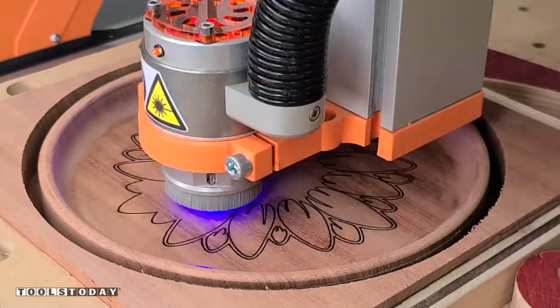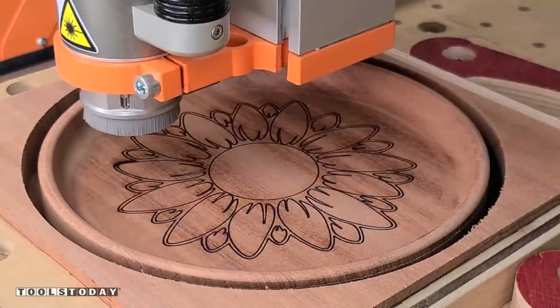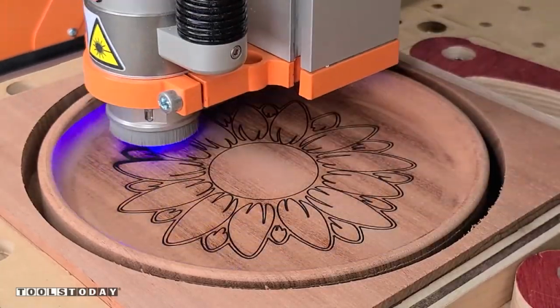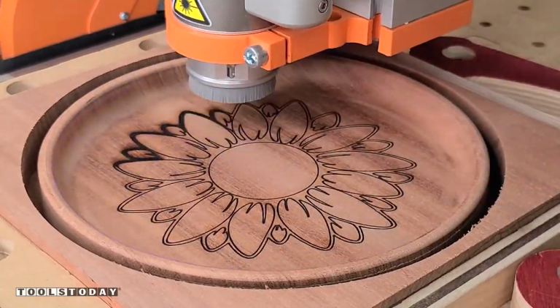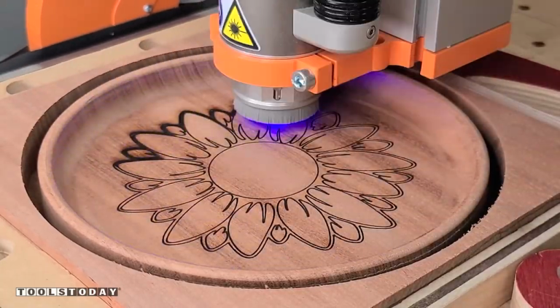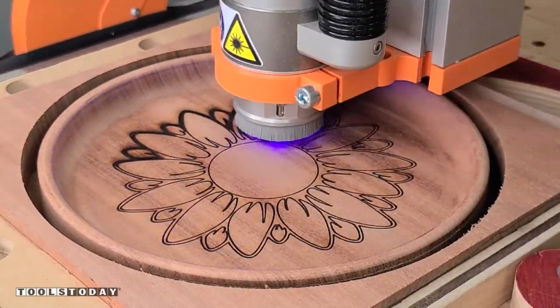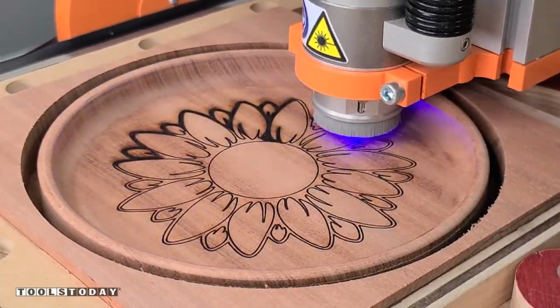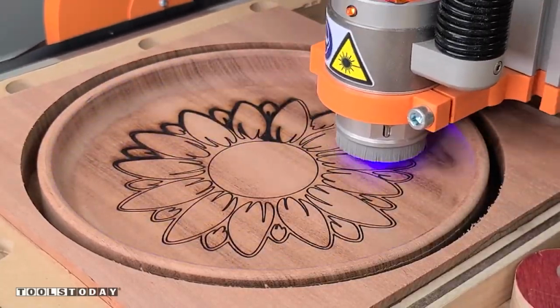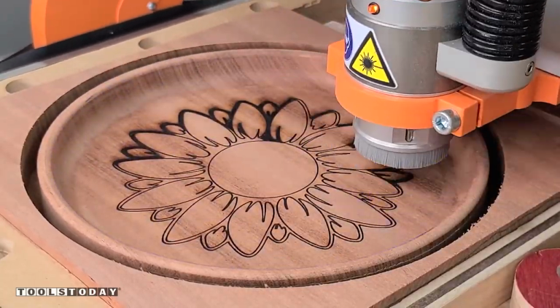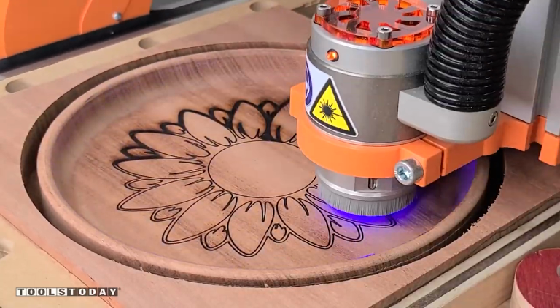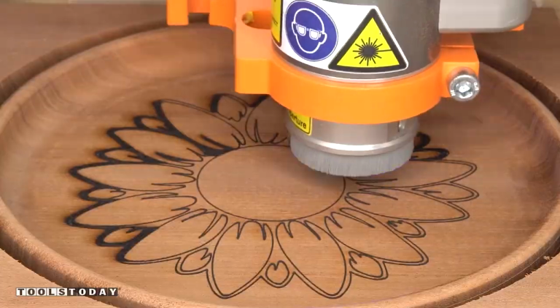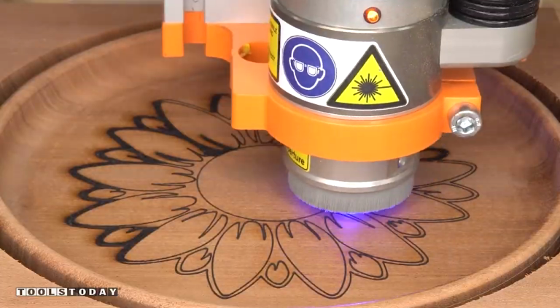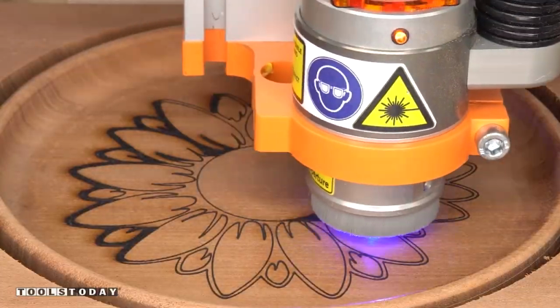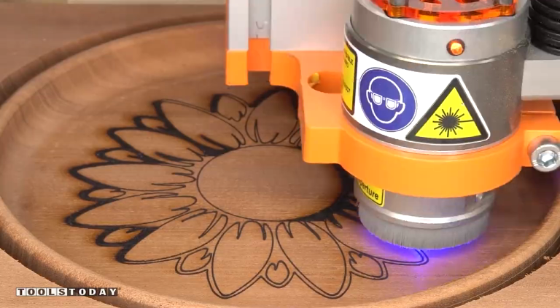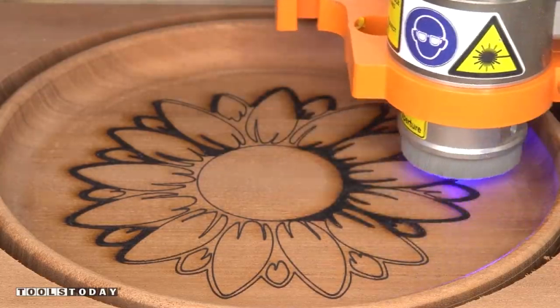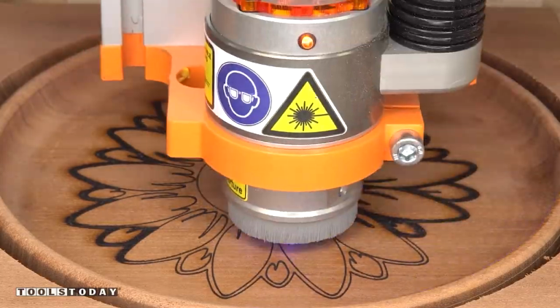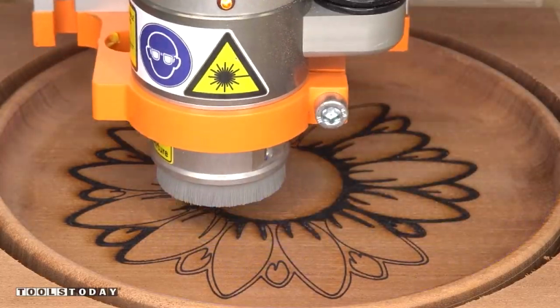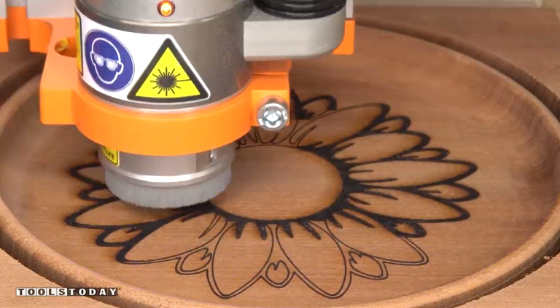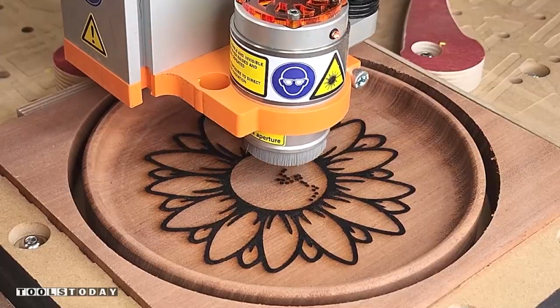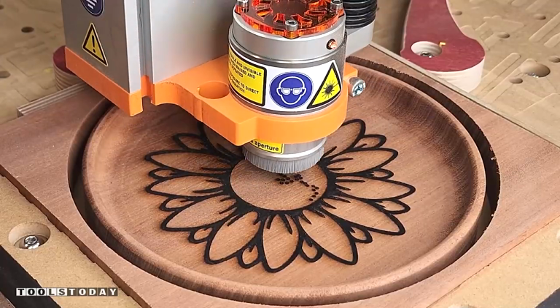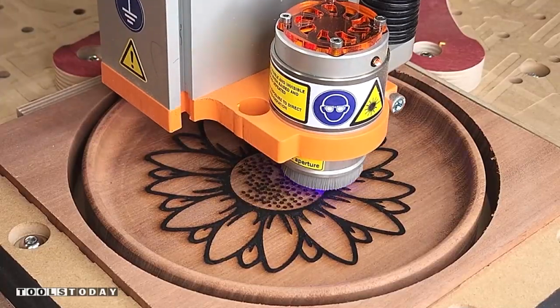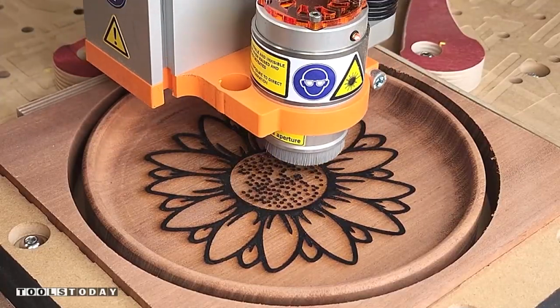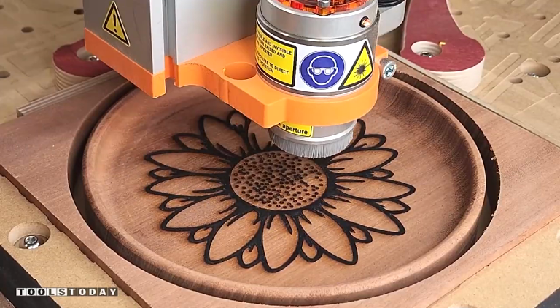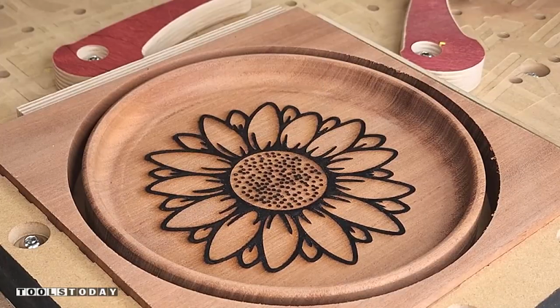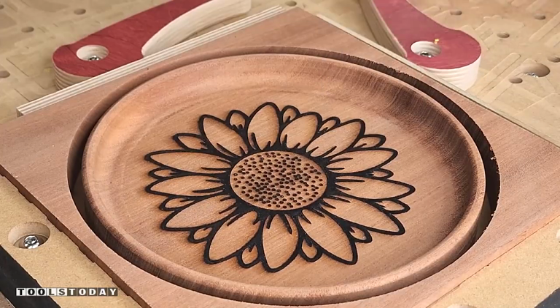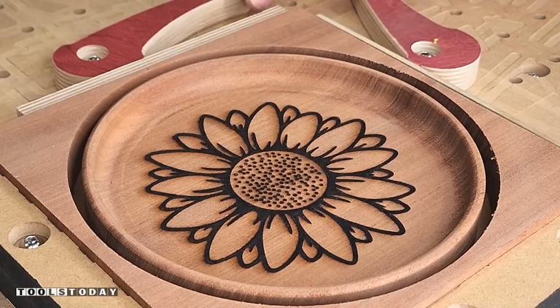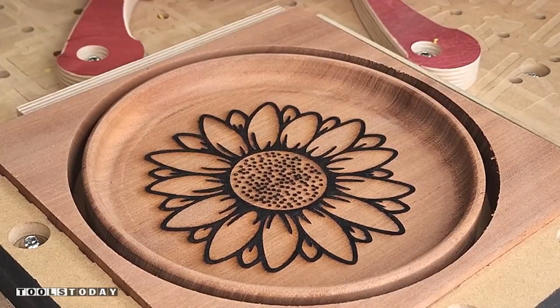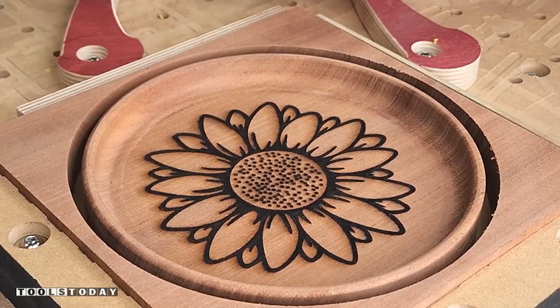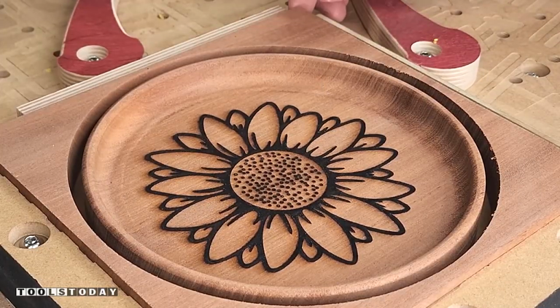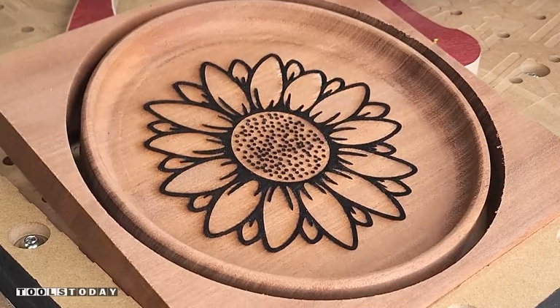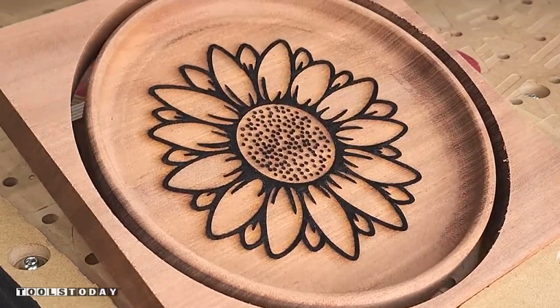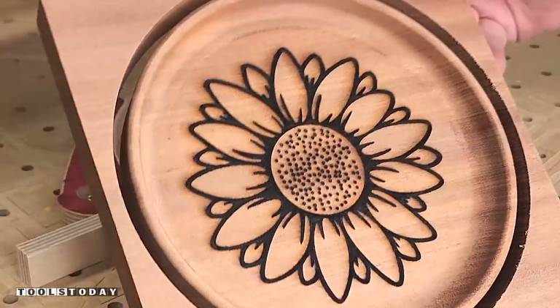We went through and engraved everything, and it did a really great job. I love the contrast it creates just off the CNC without having to do any painting, epoxy fill, or anything like that. So this one is now done.